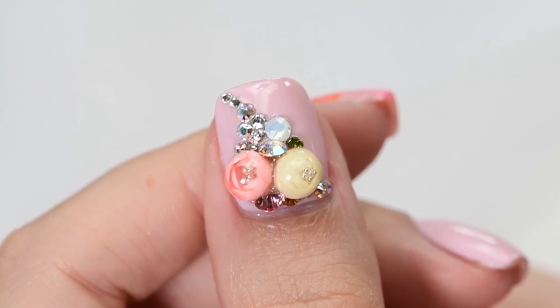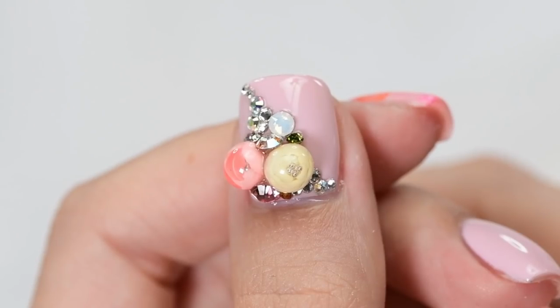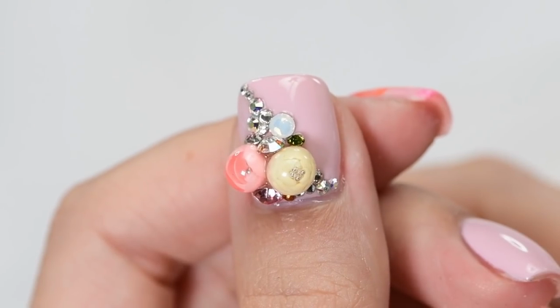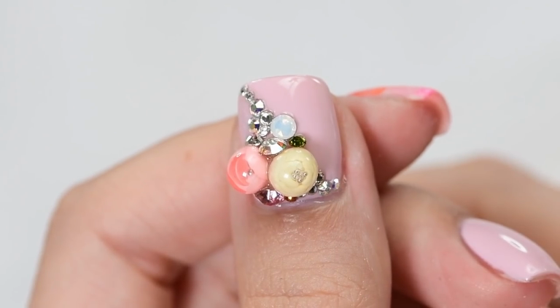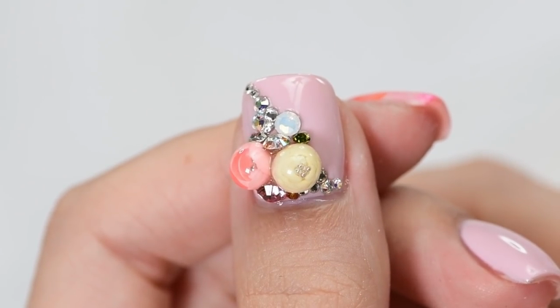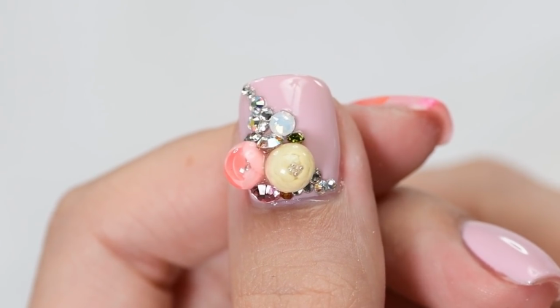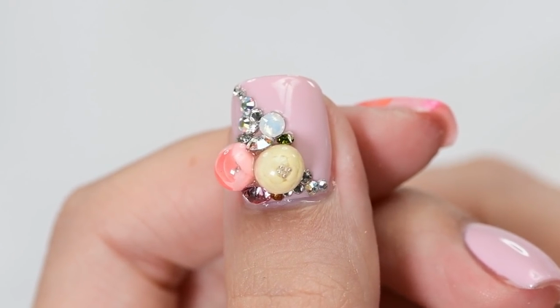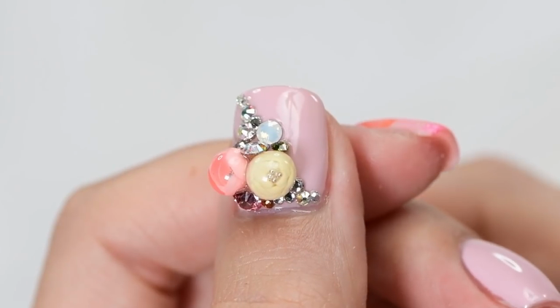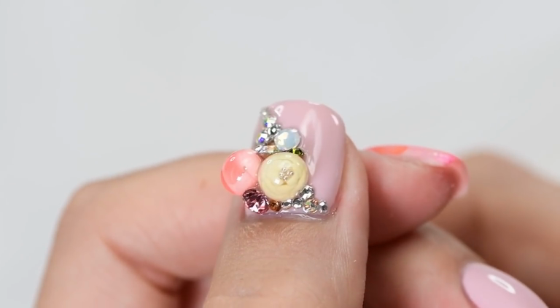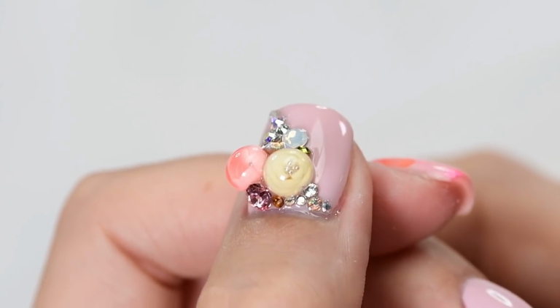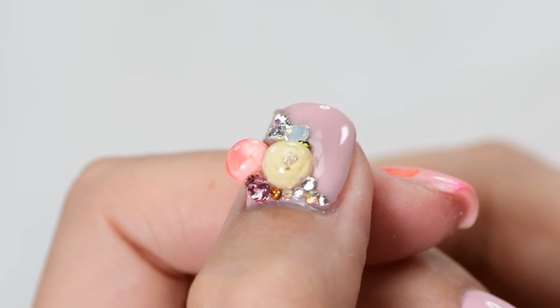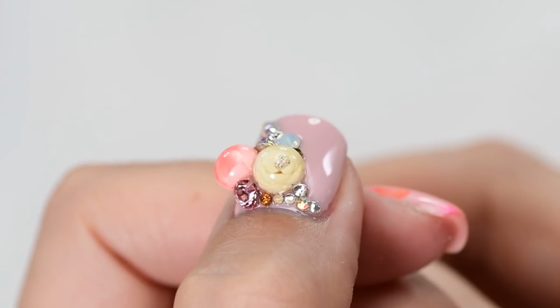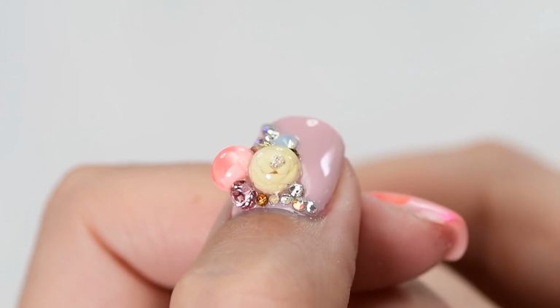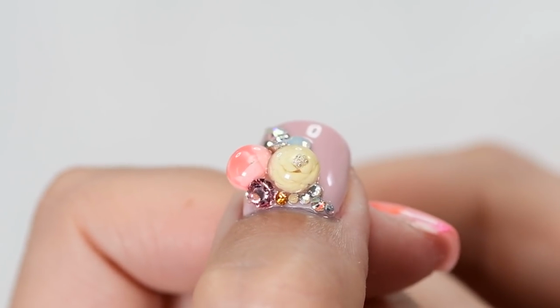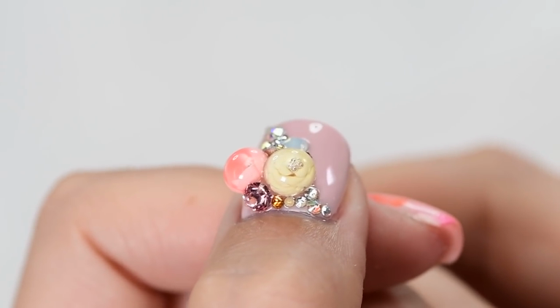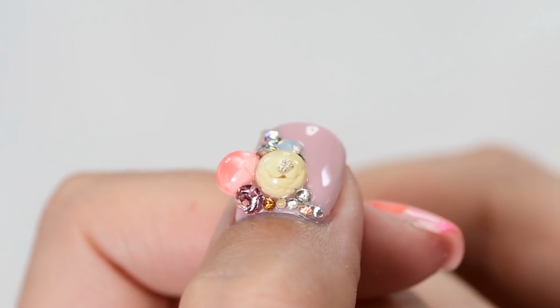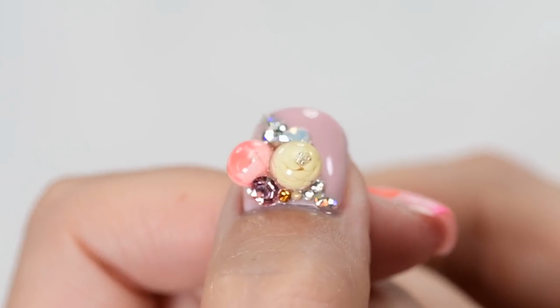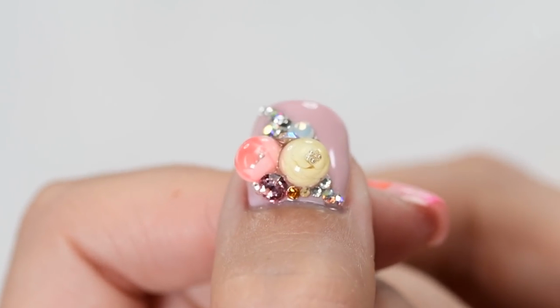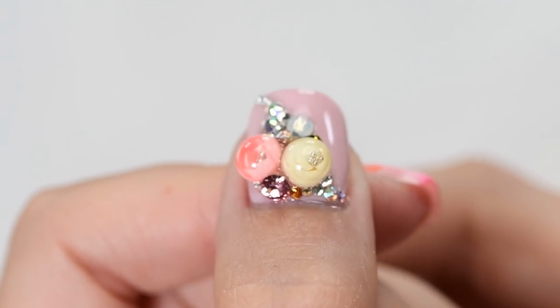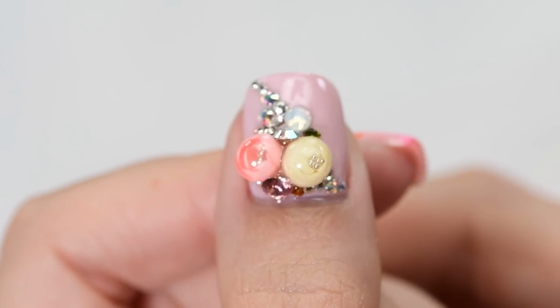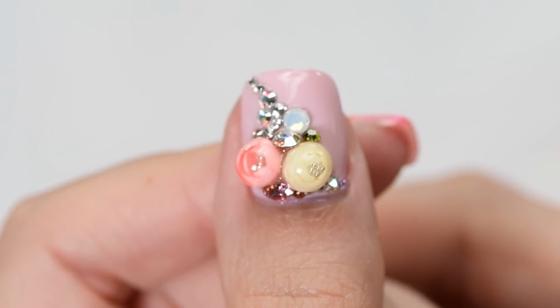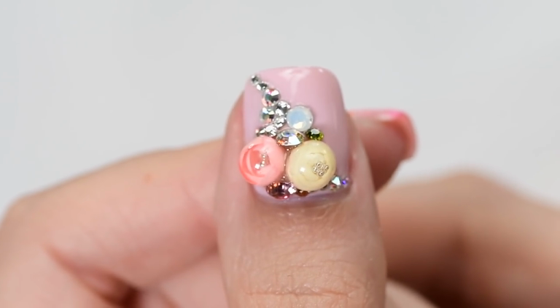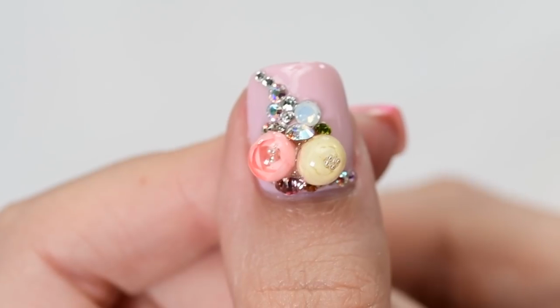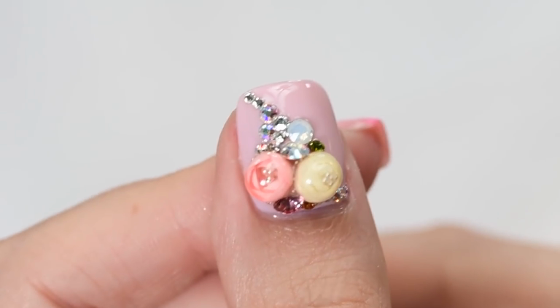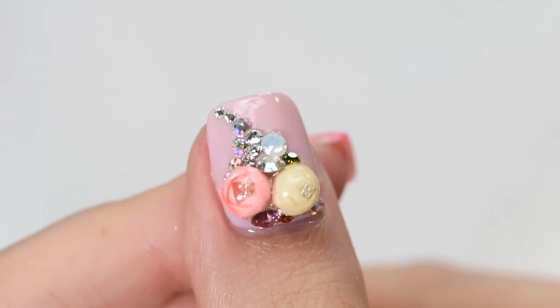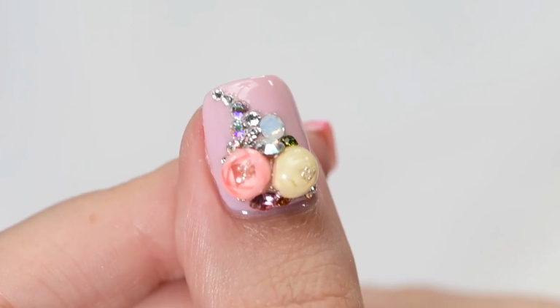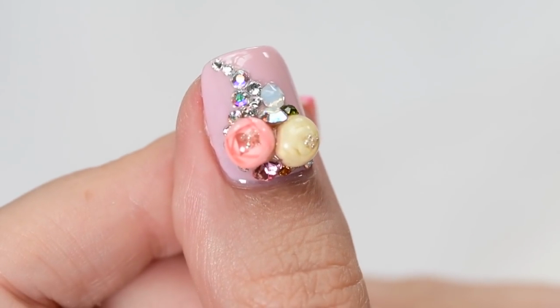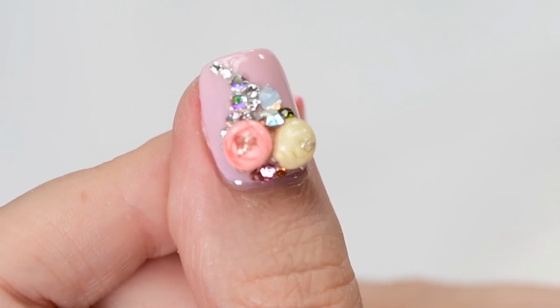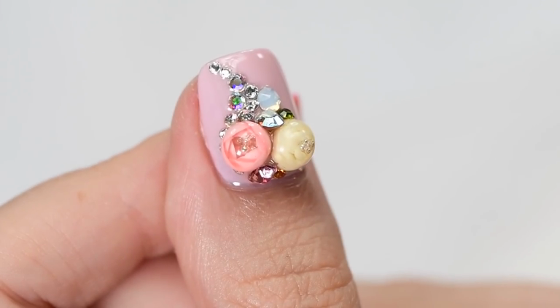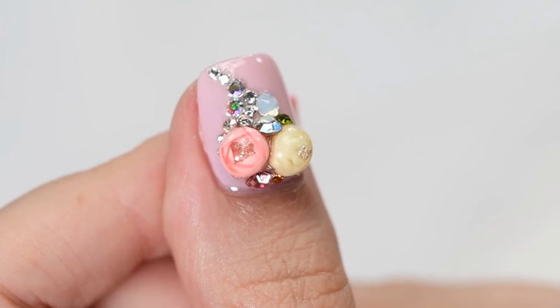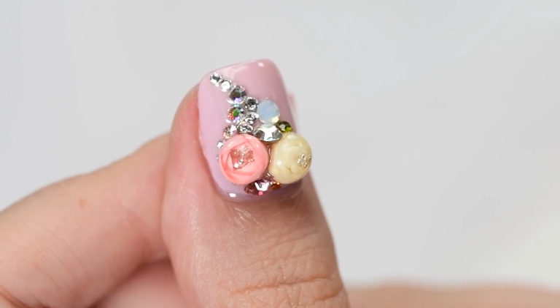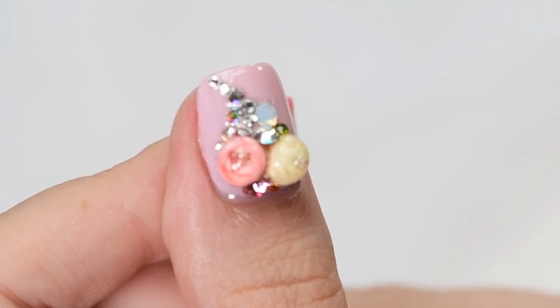Your nail design is complete. Click these boxes for more awesome videos here on Cute Polish, click the circle to subscribe, and hit the circle to check out my personal nail channel. Thank you for watching.